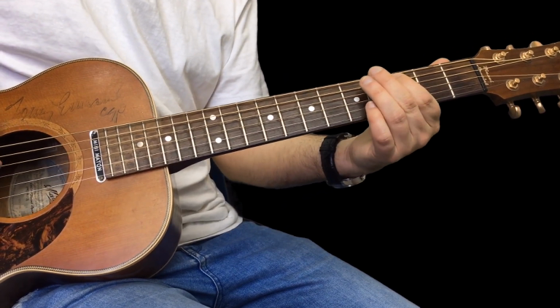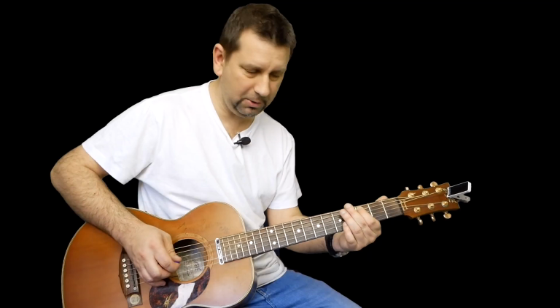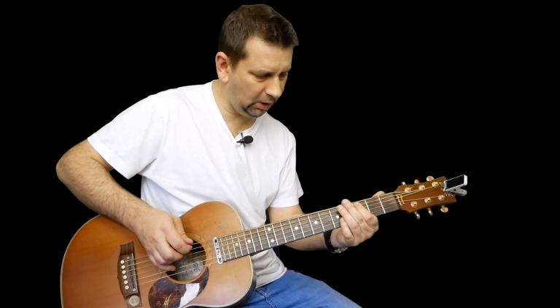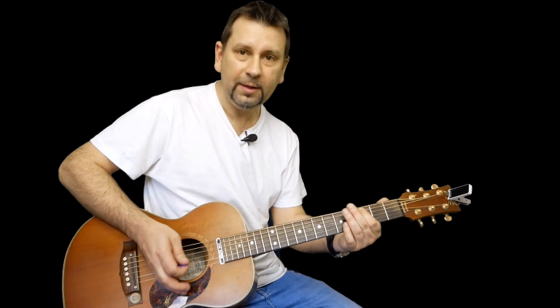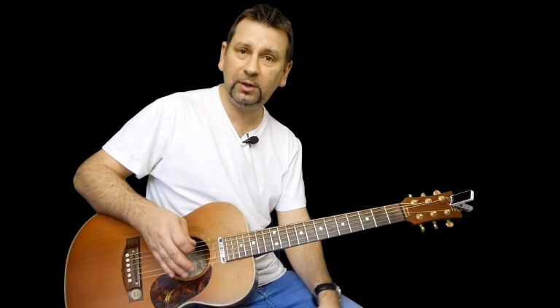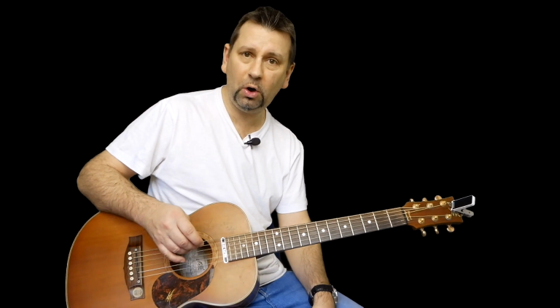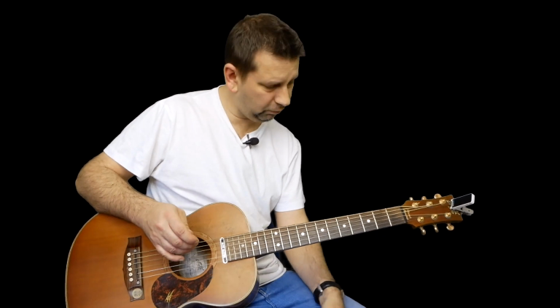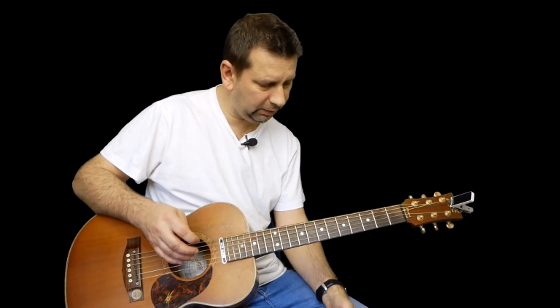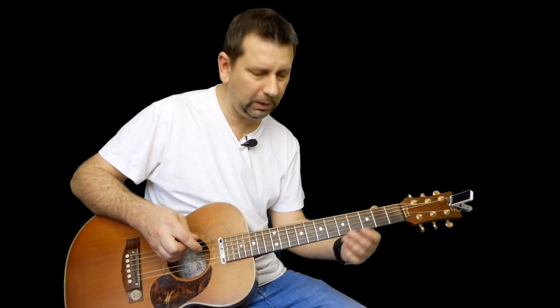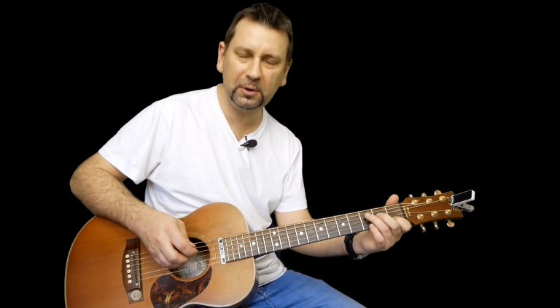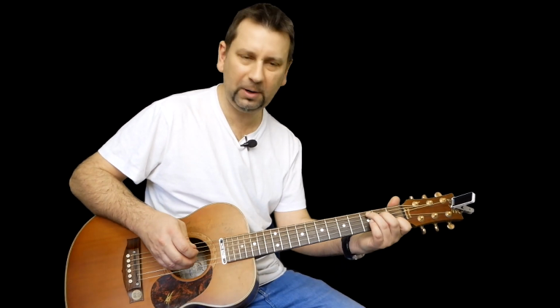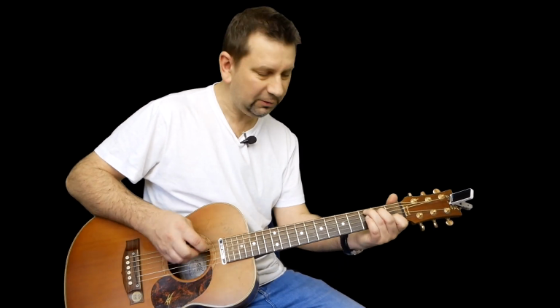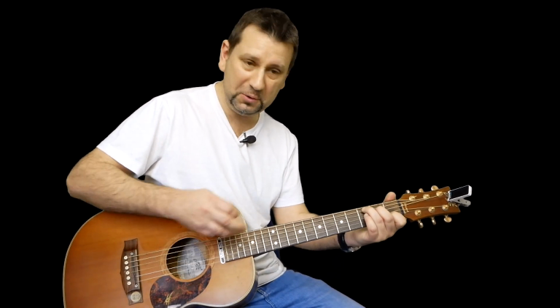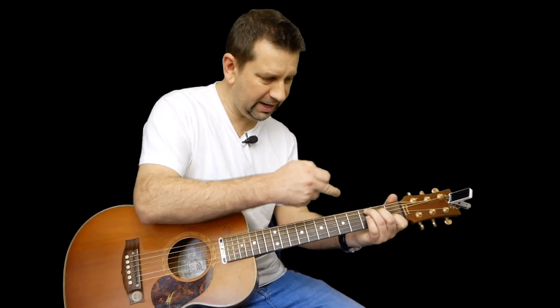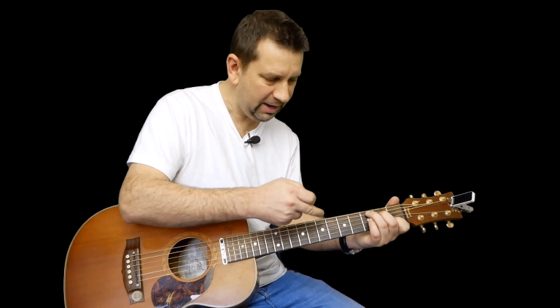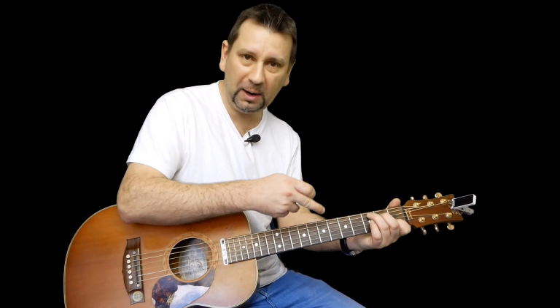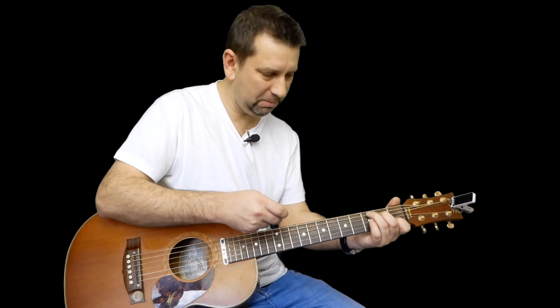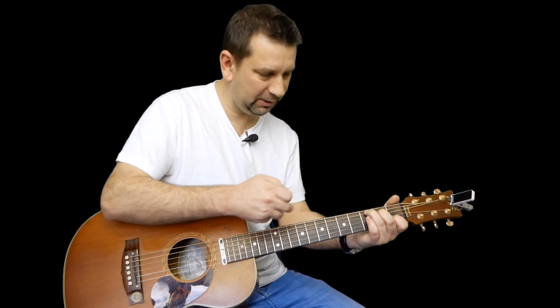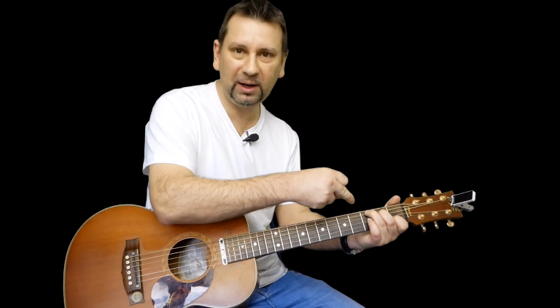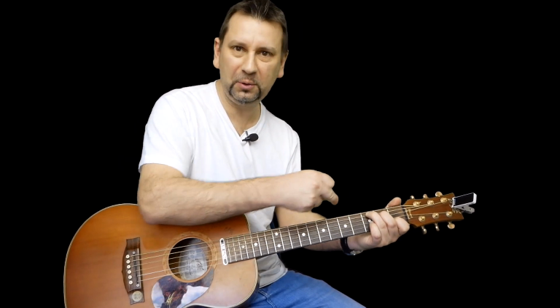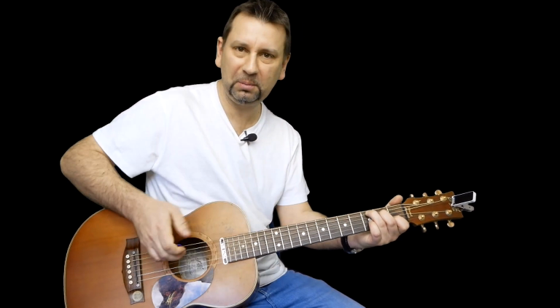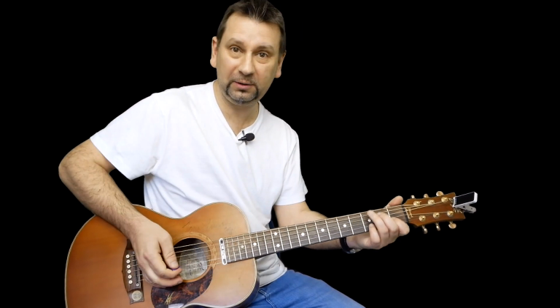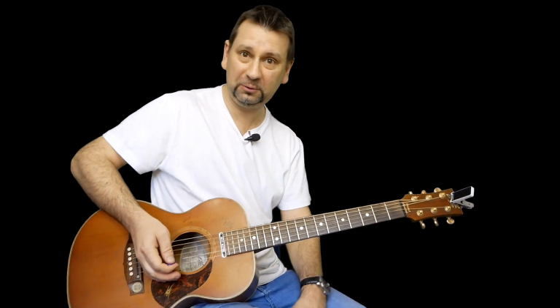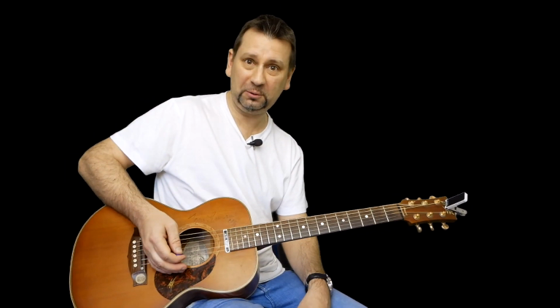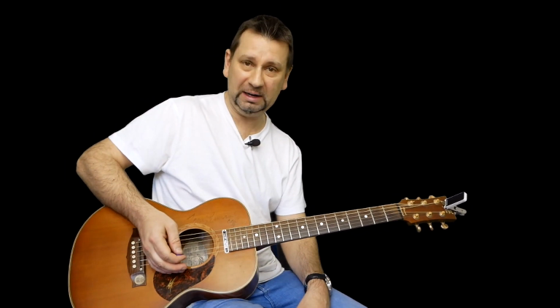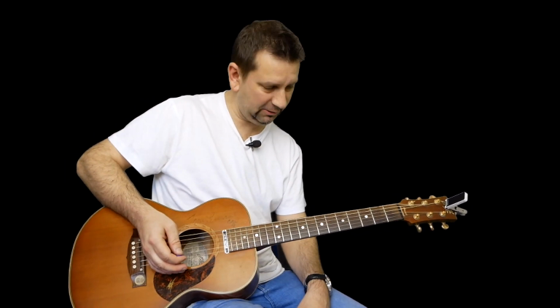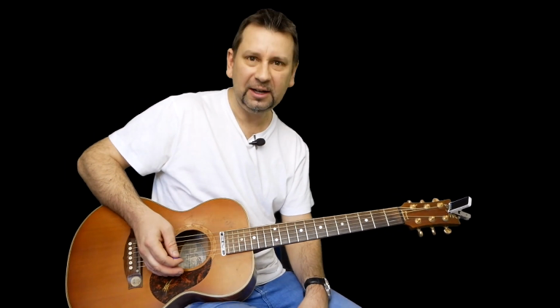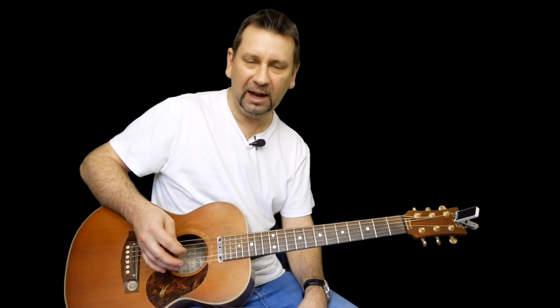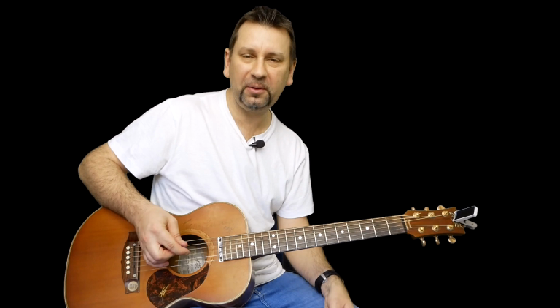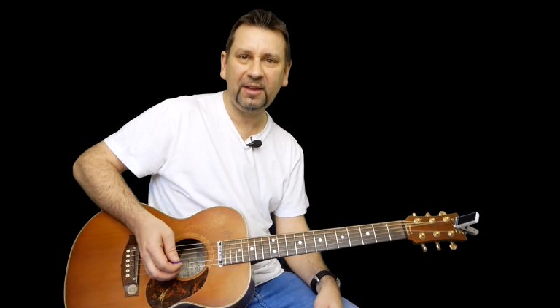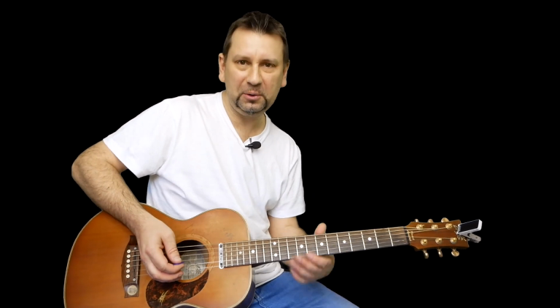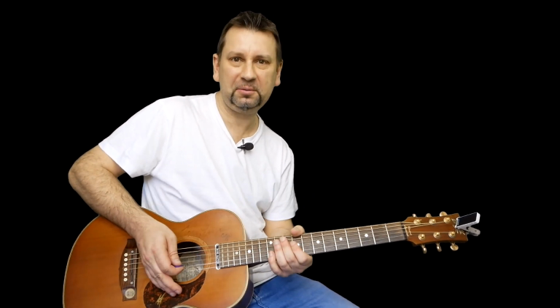There we go, so that's this song. It's a really nice one to play with two guitar players — see if you can do that with two players: one plays the chords, the other one plays the bass. That sounds really, really nice. Have some fun with that and see you in the next video.